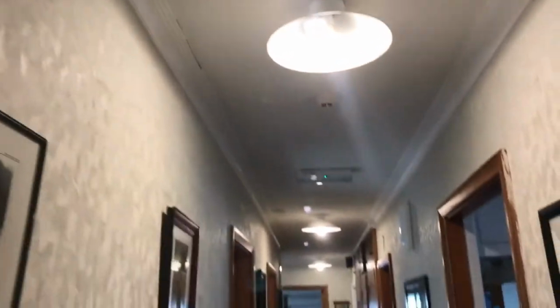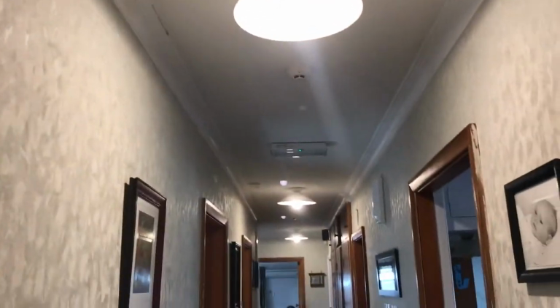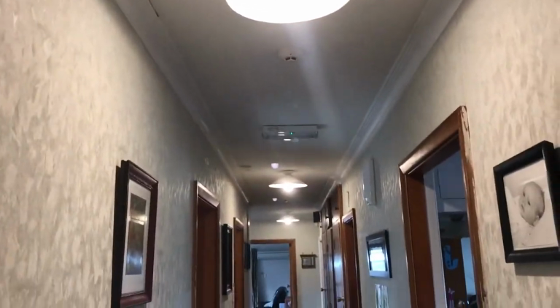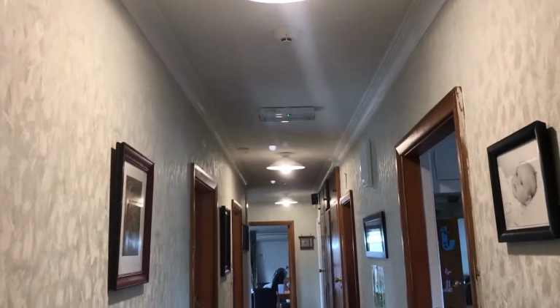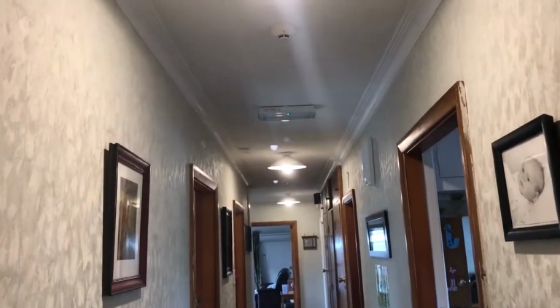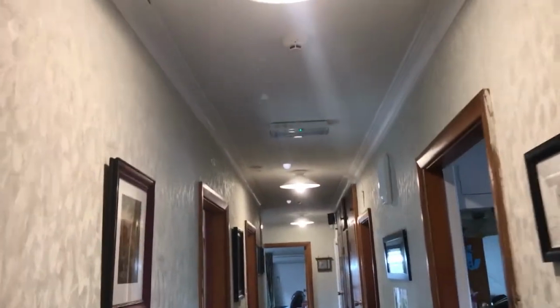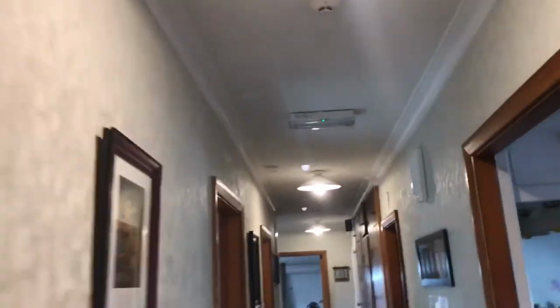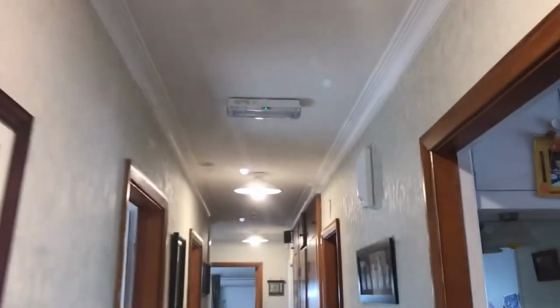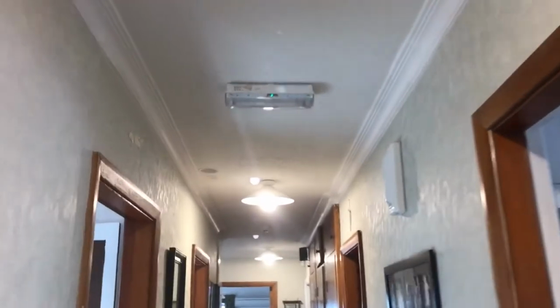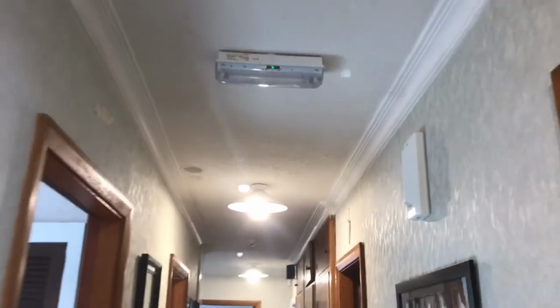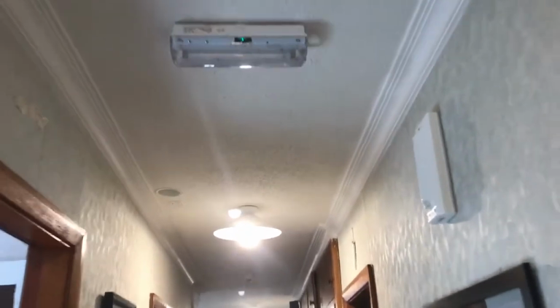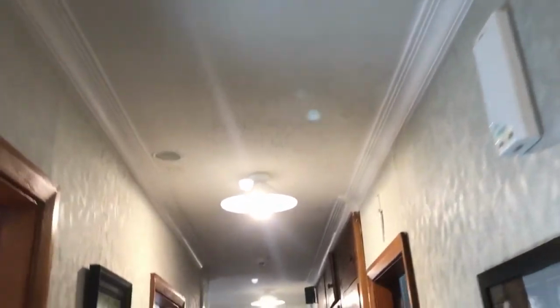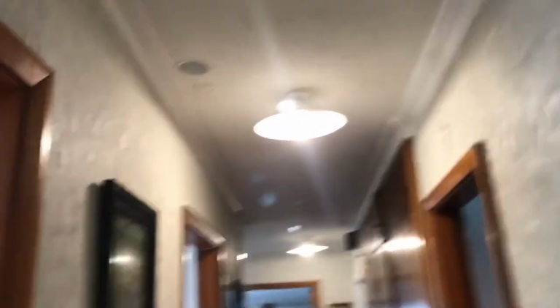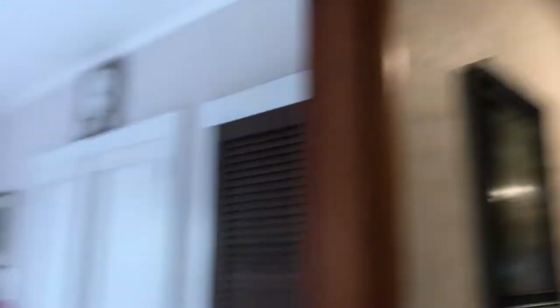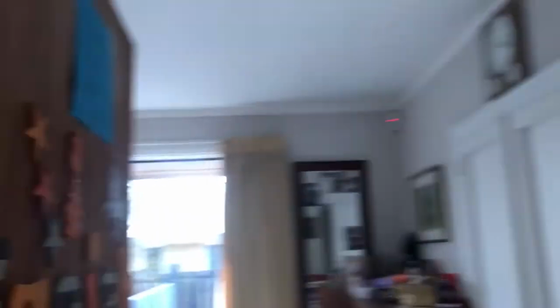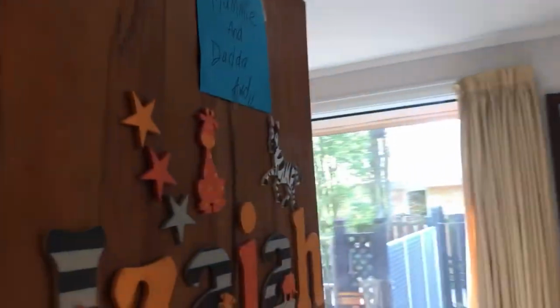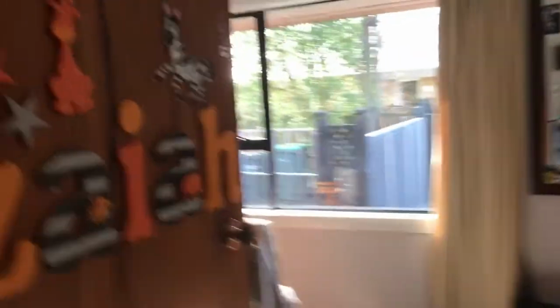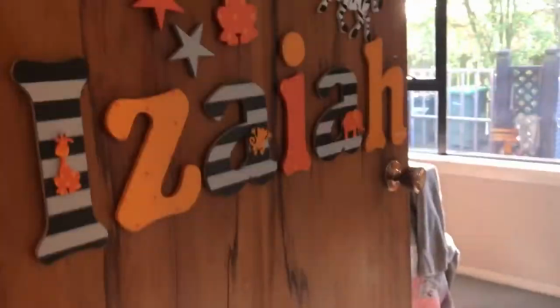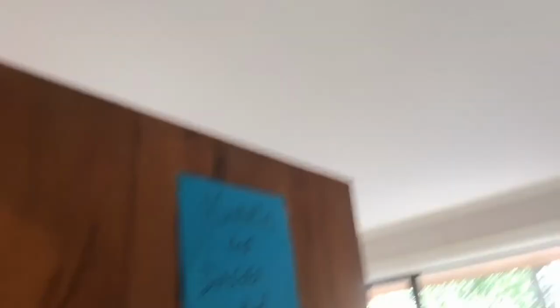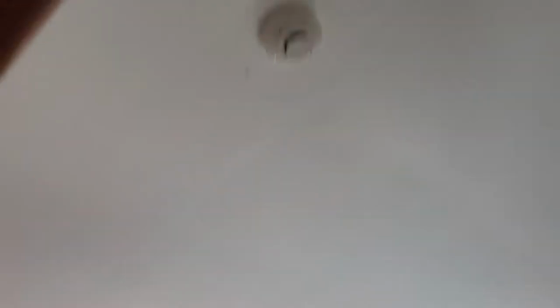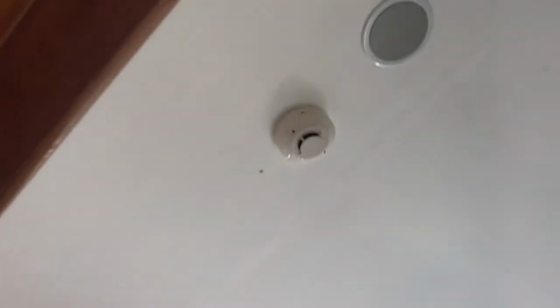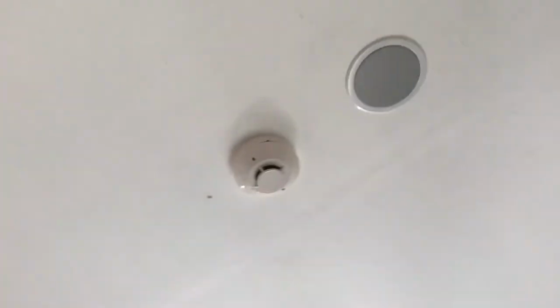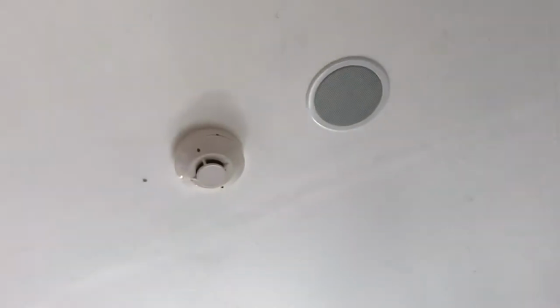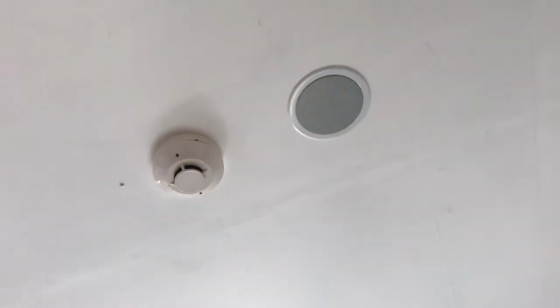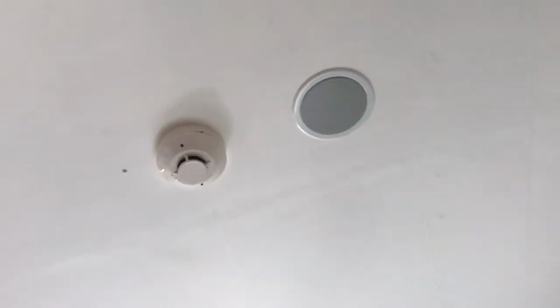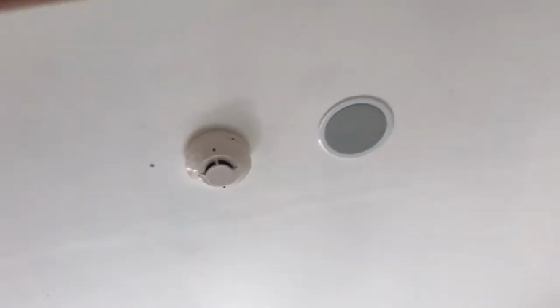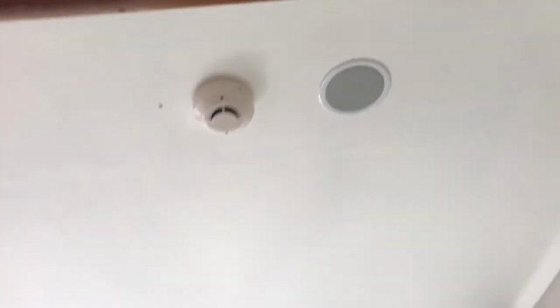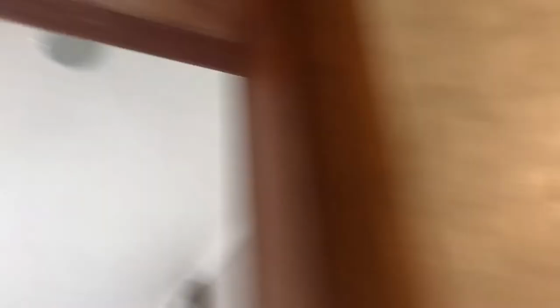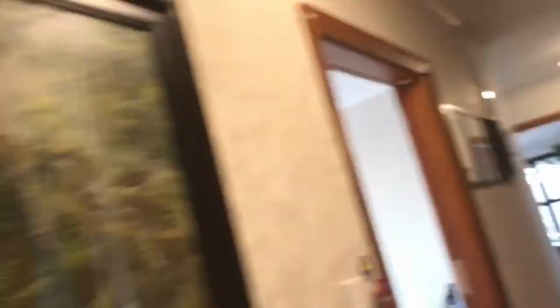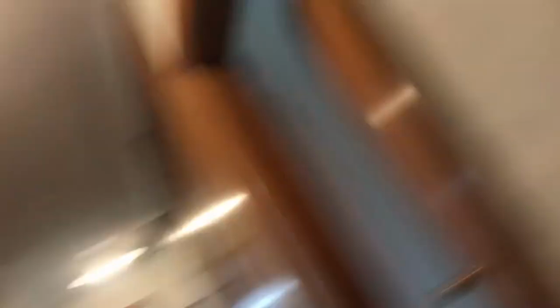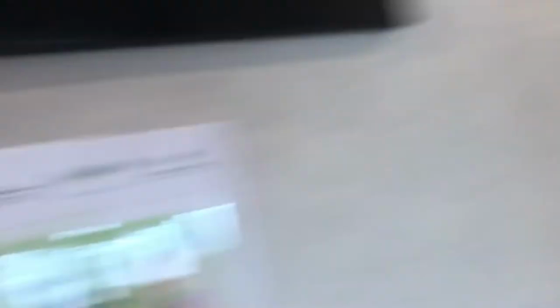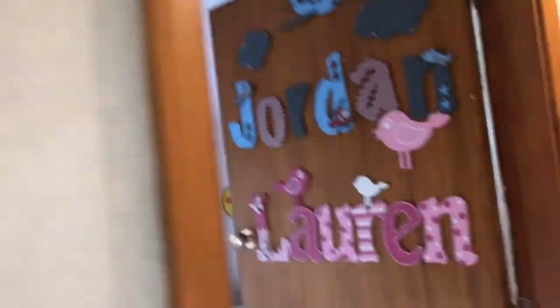Through to the hallway, there are three sounders down the hallway, an emergency light for power failures, another bedroom sounder, and another smoke detector — the same setup for all the bedrooms.